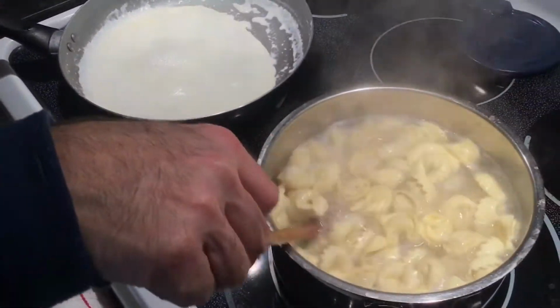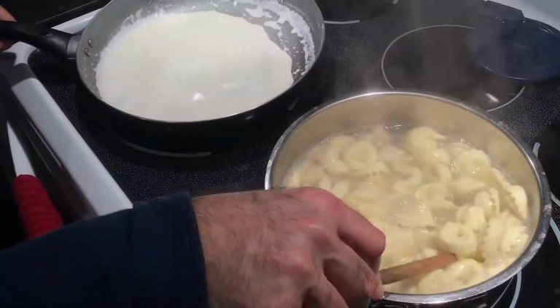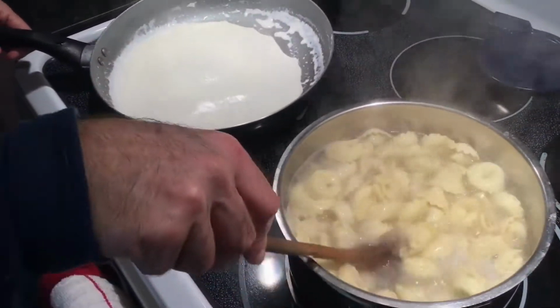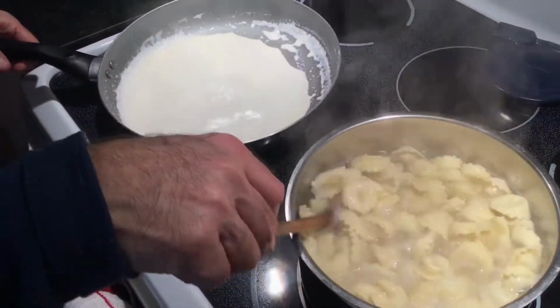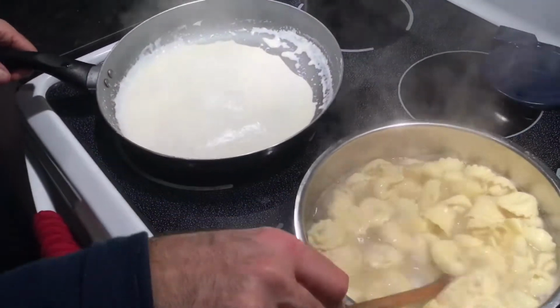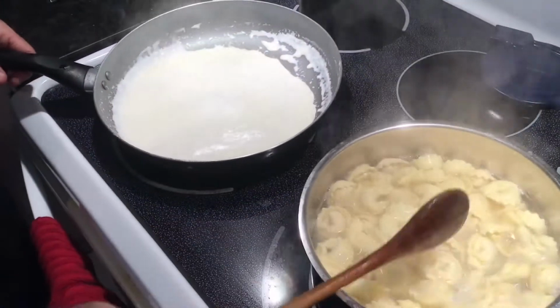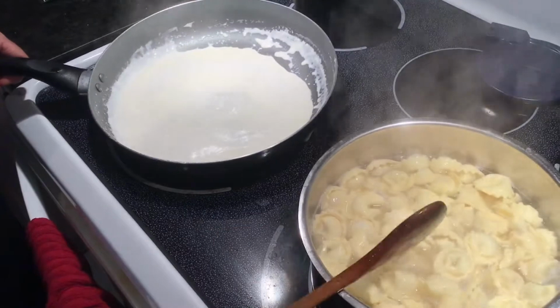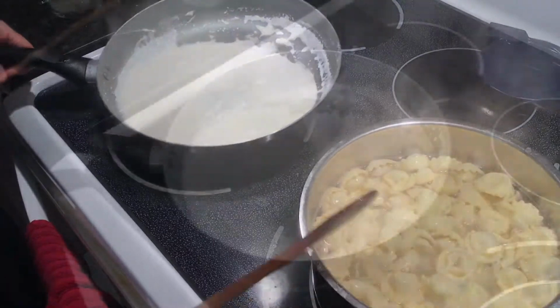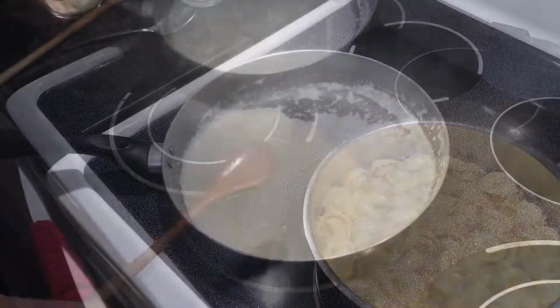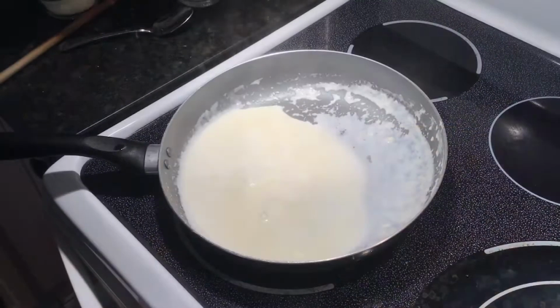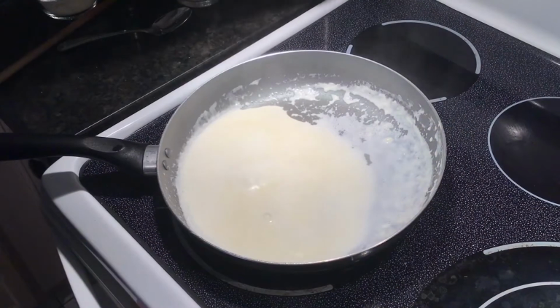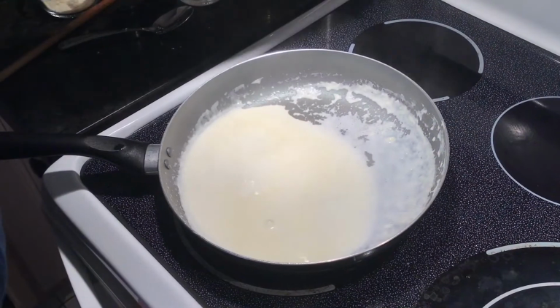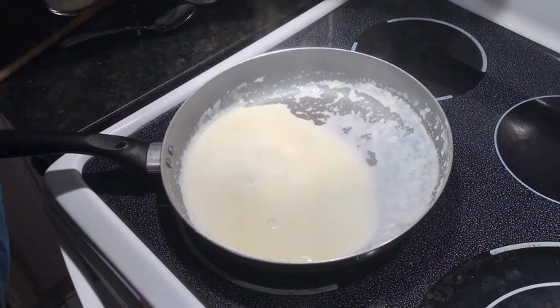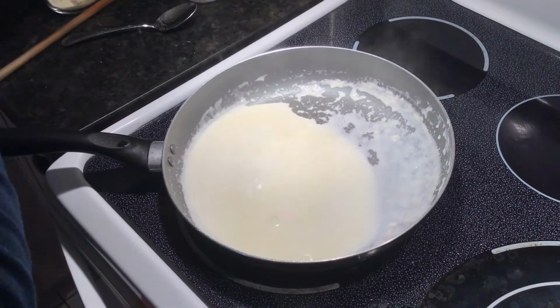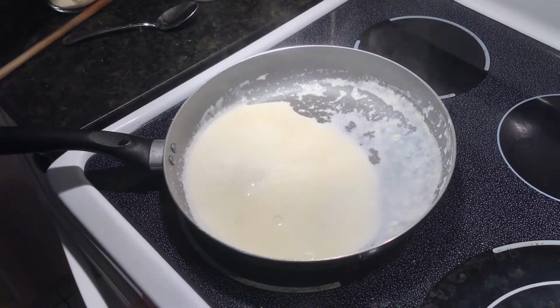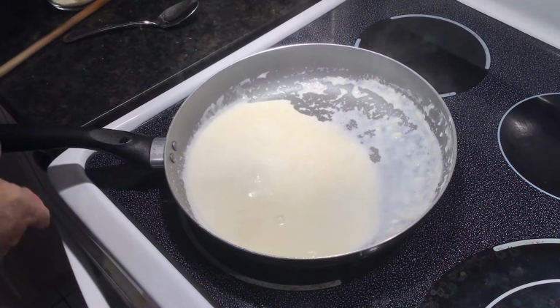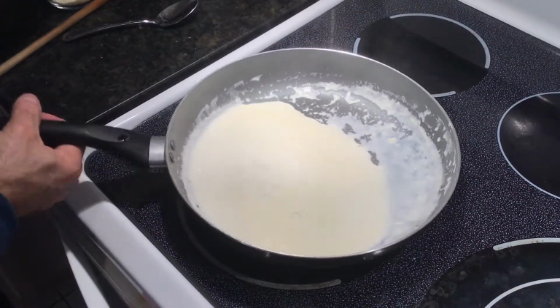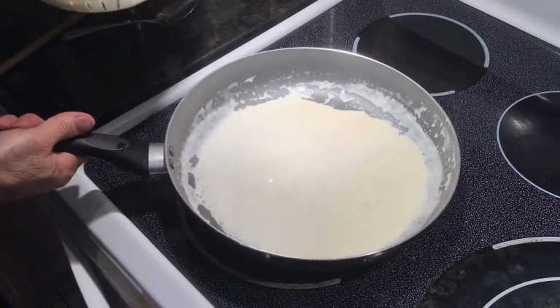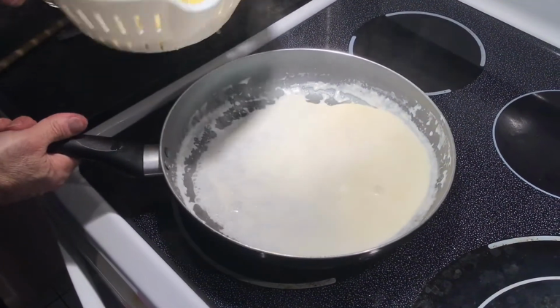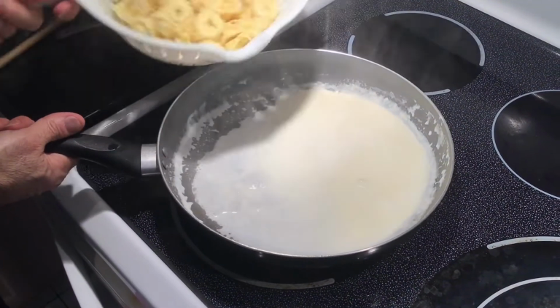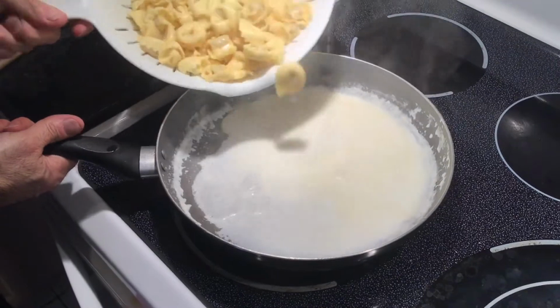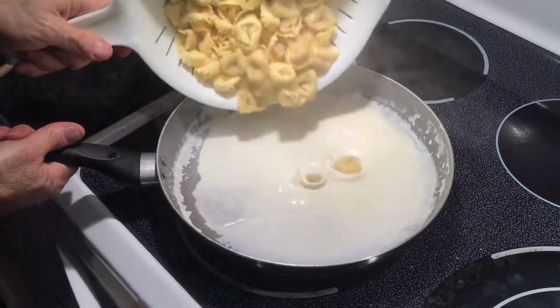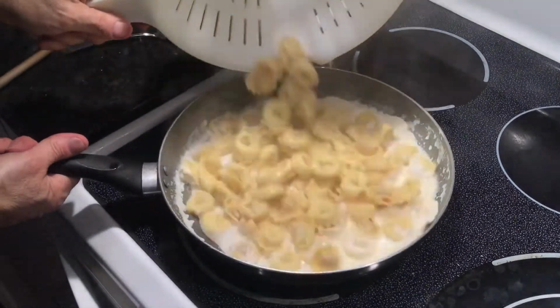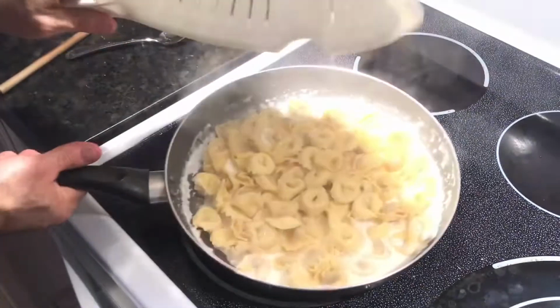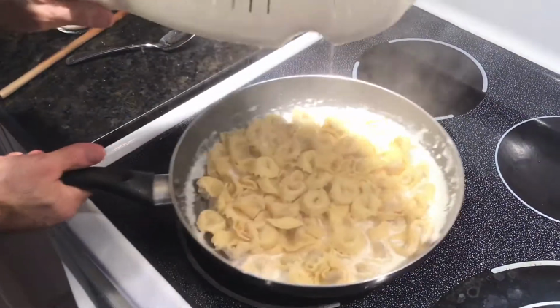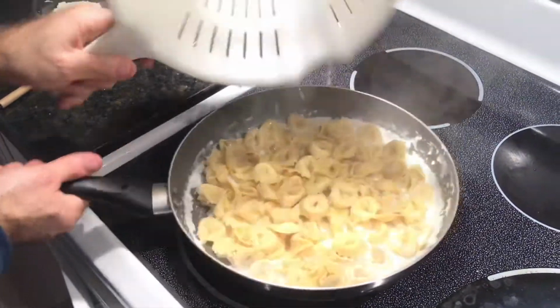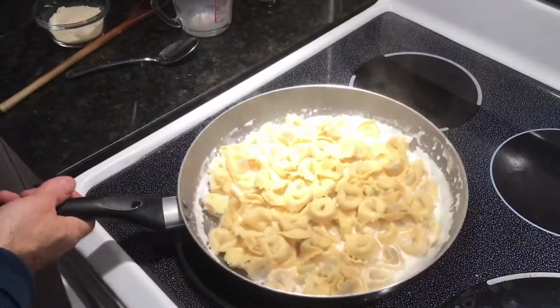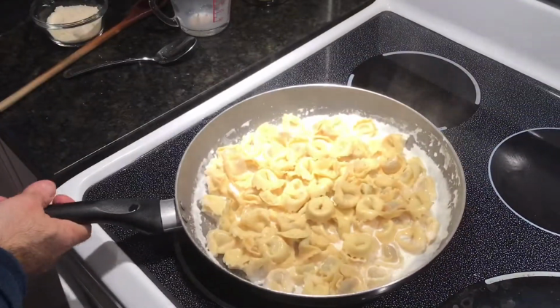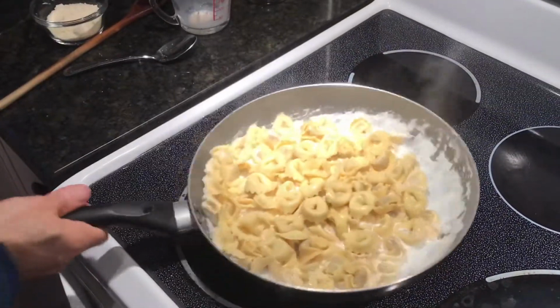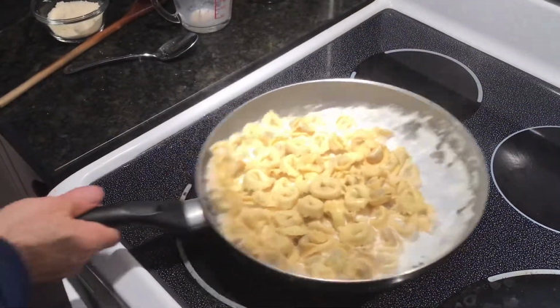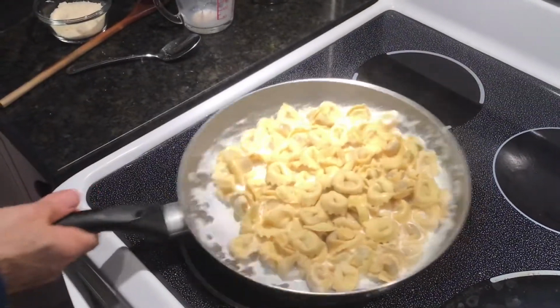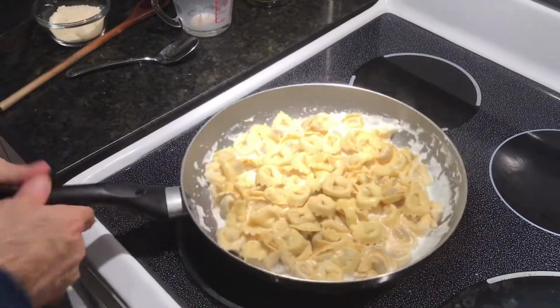Now we're going to put it all together. We are on medium heat. The pasta is strained — we're going to put the pasta in here and this is where it's all going to come together.